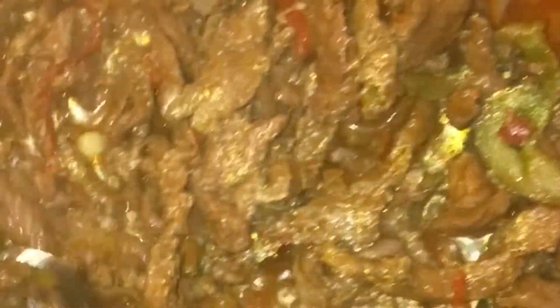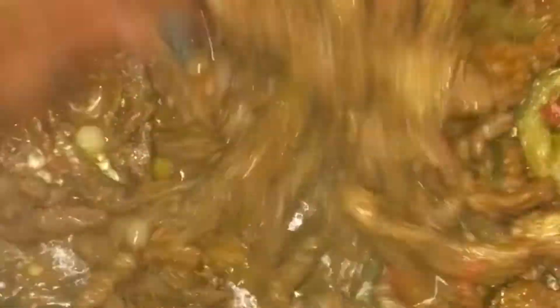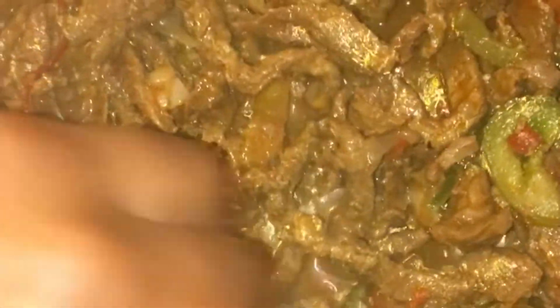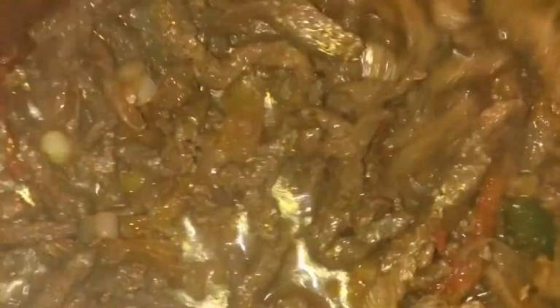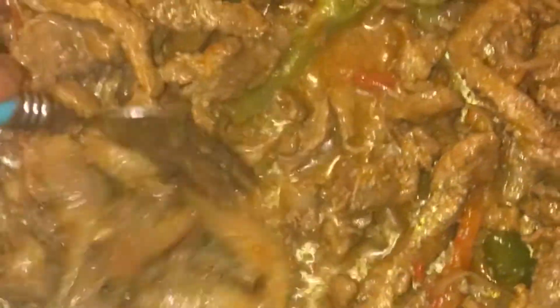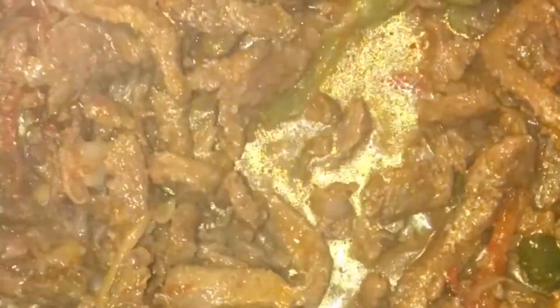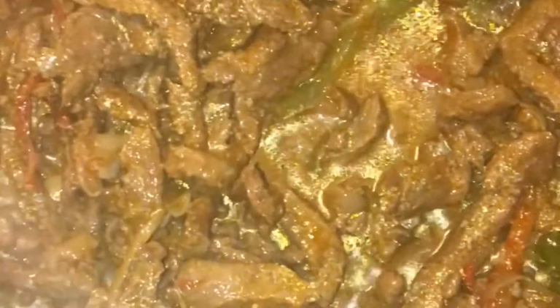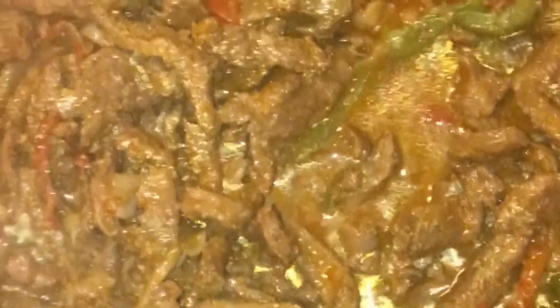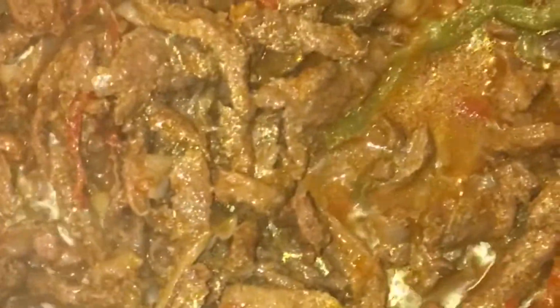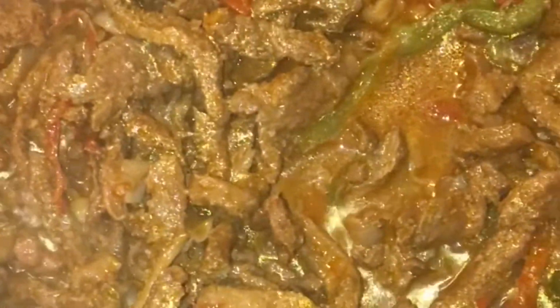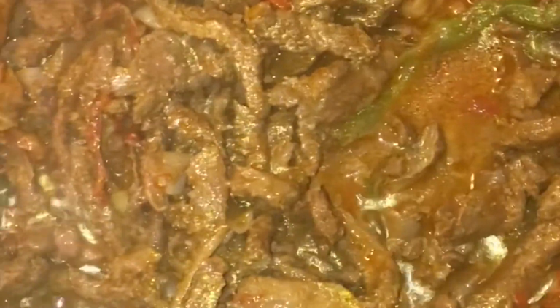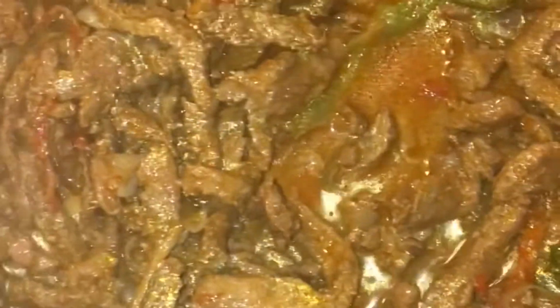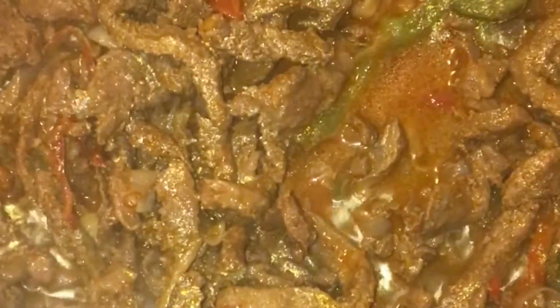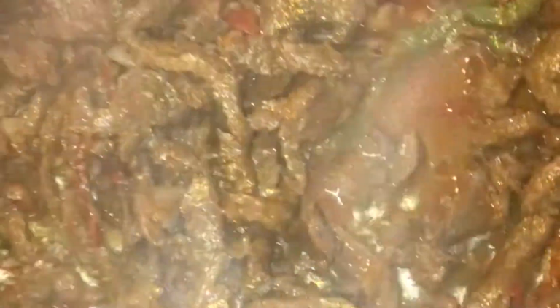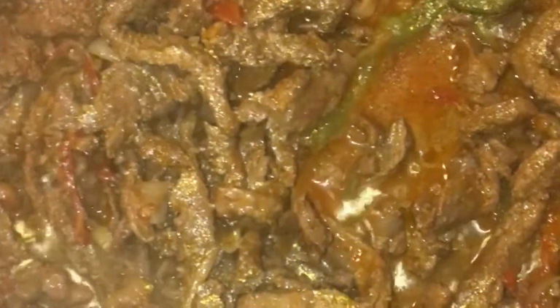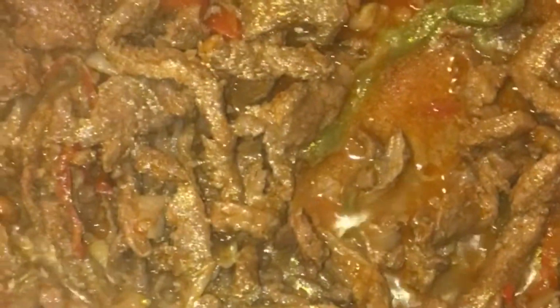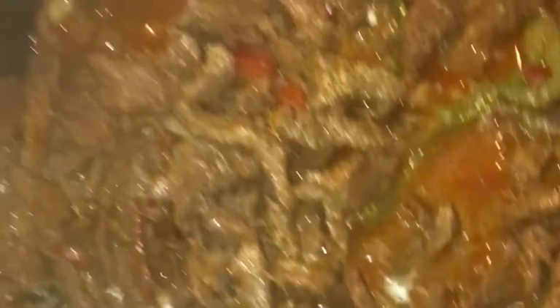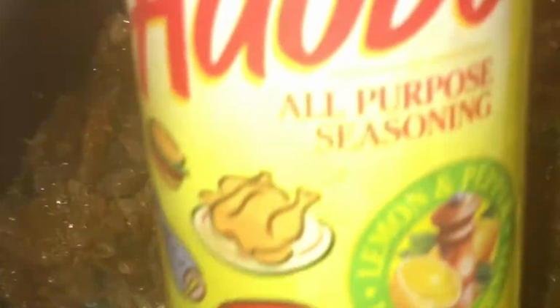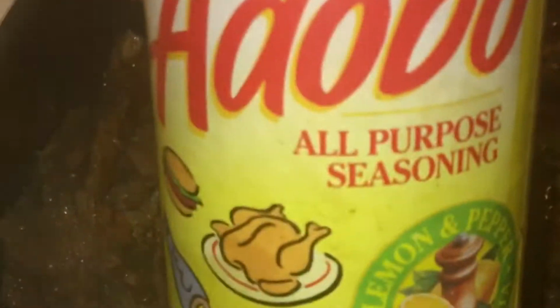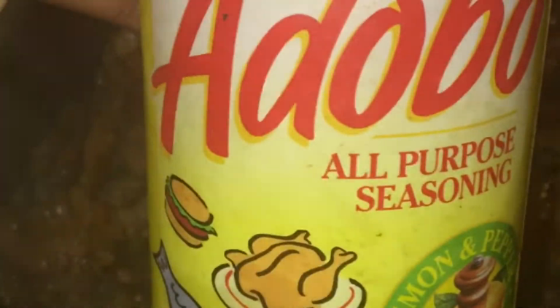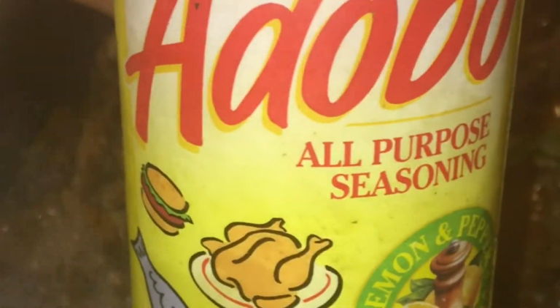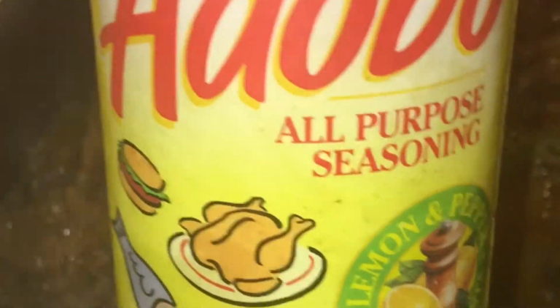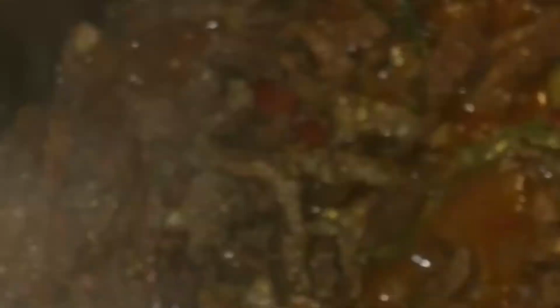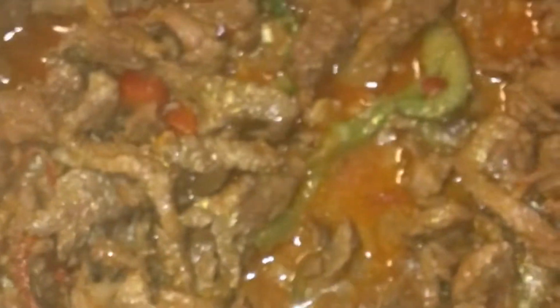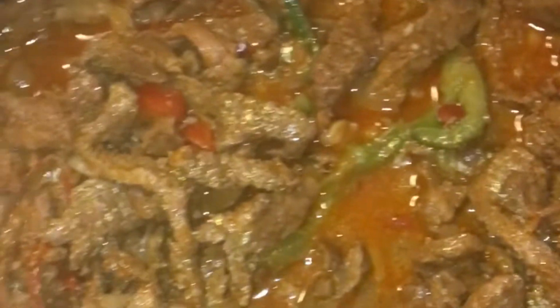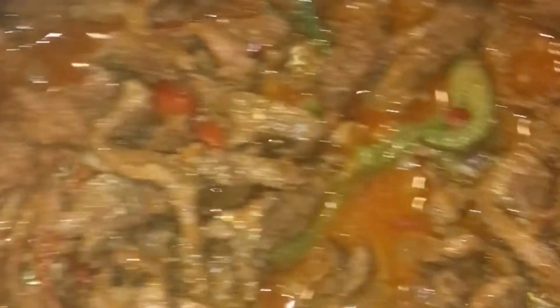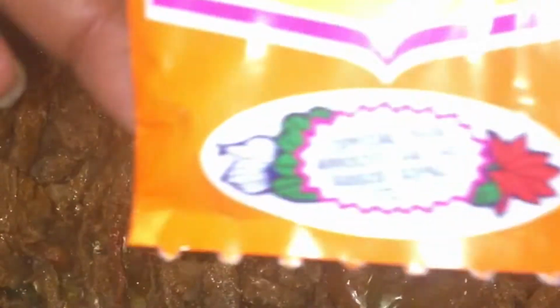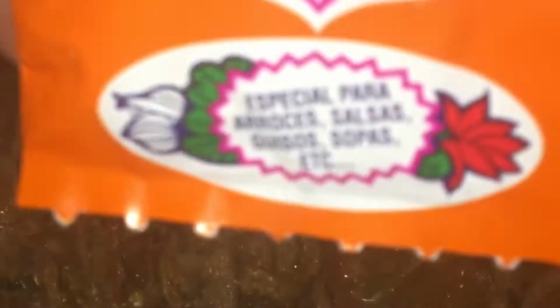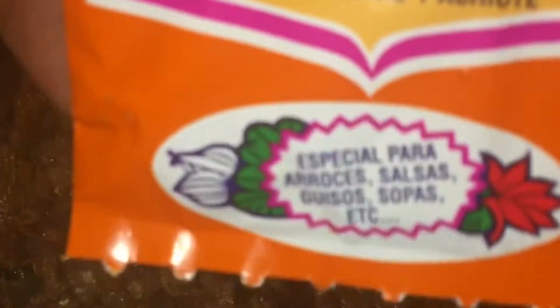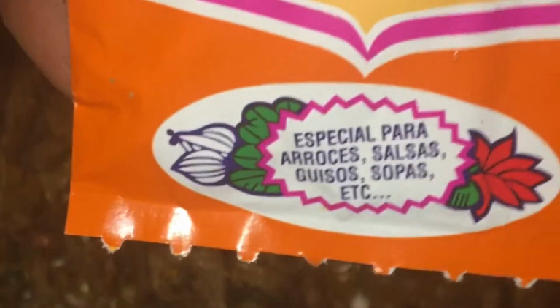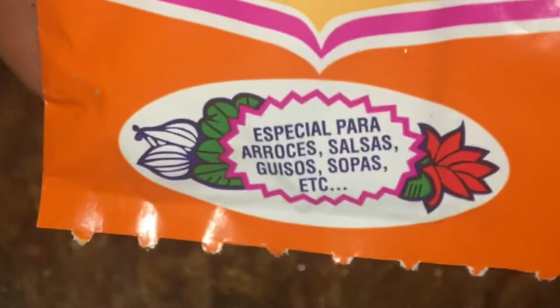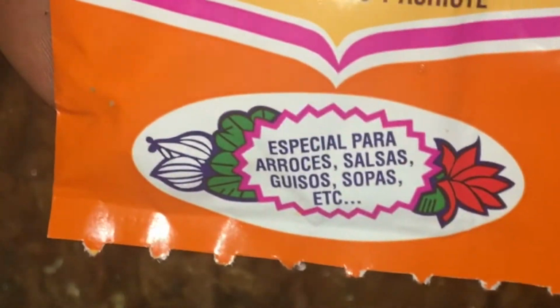It smells so wonderful. The seasonings I'm going to add — even though it's already marinated — are a little bit of Goya Adobo and a couple of sprinkles of Sazon Goya.